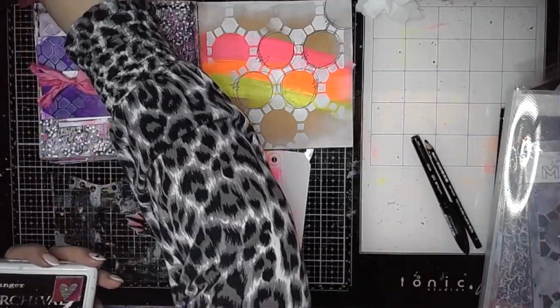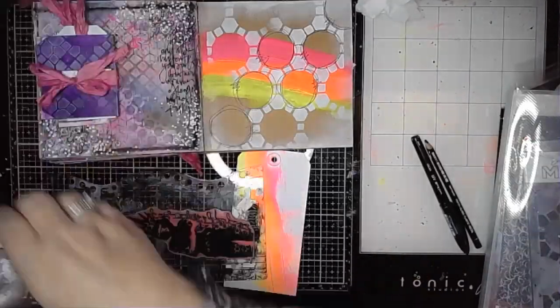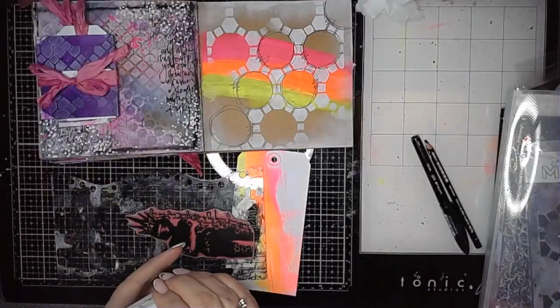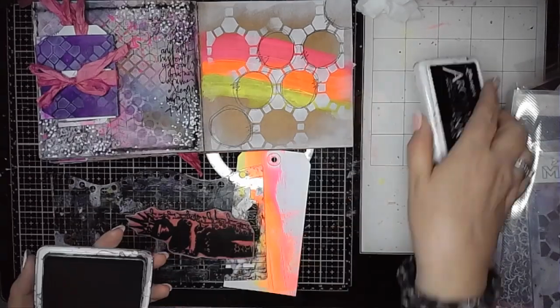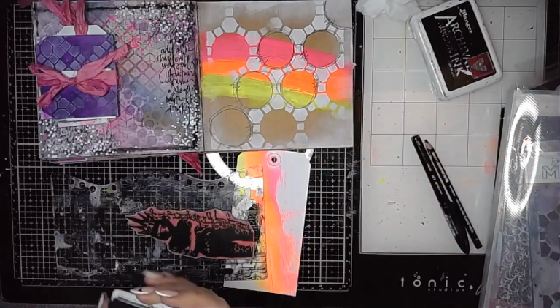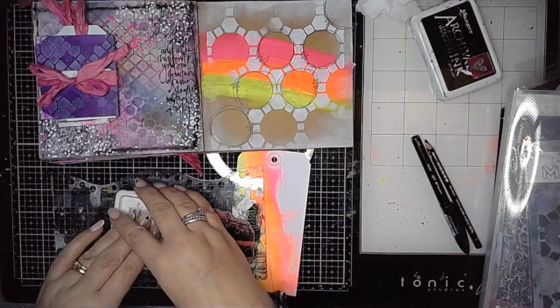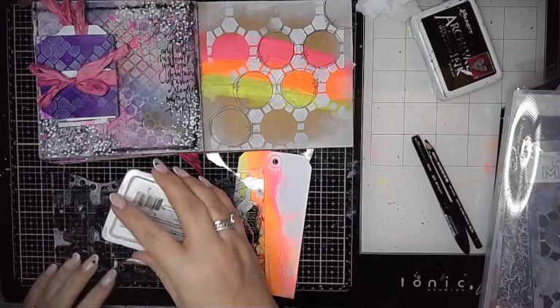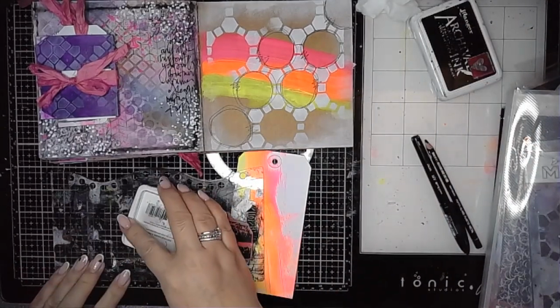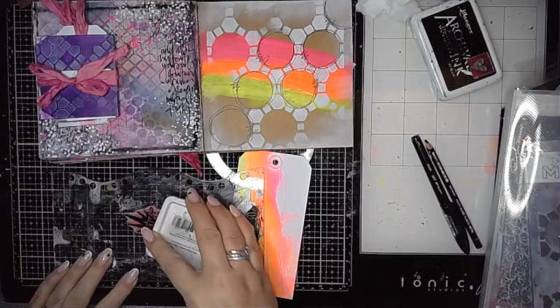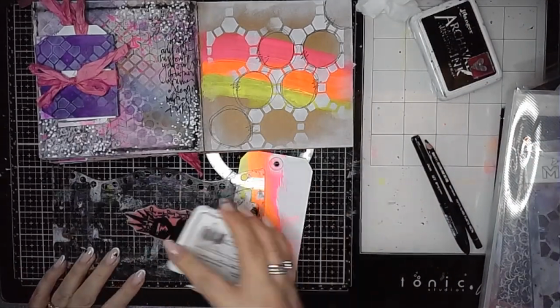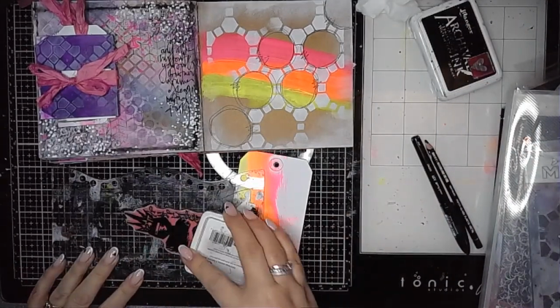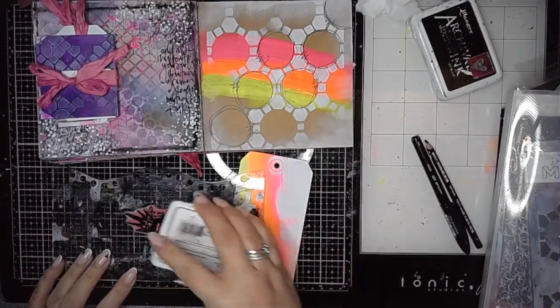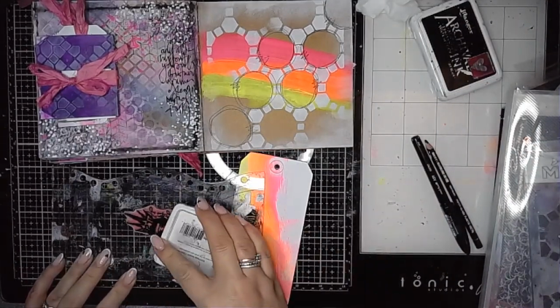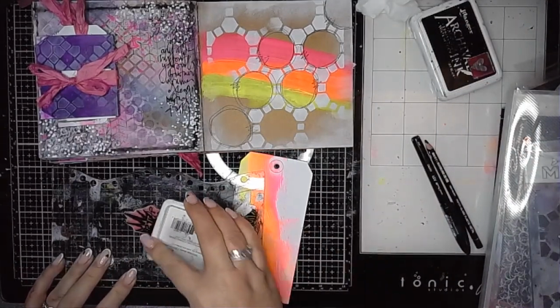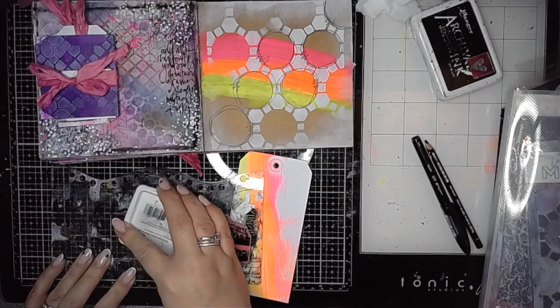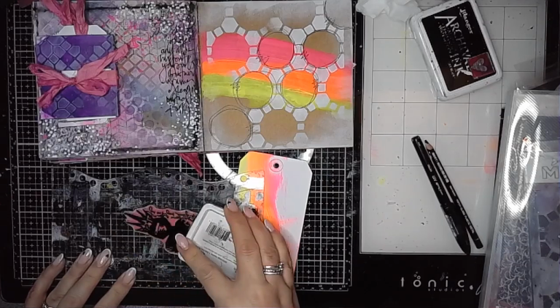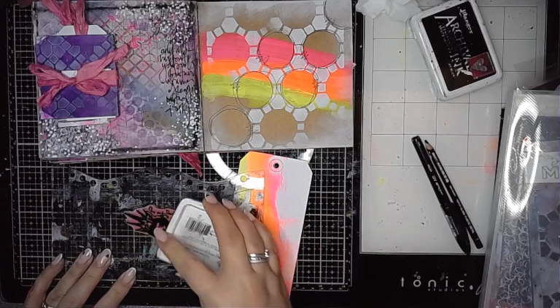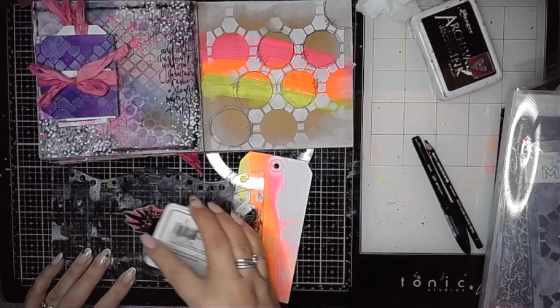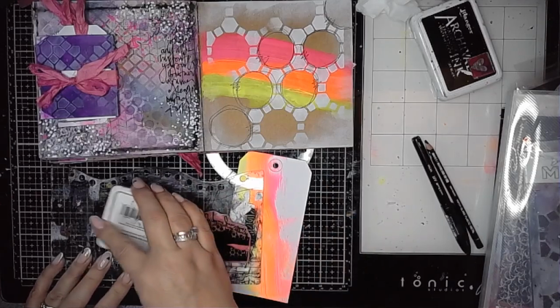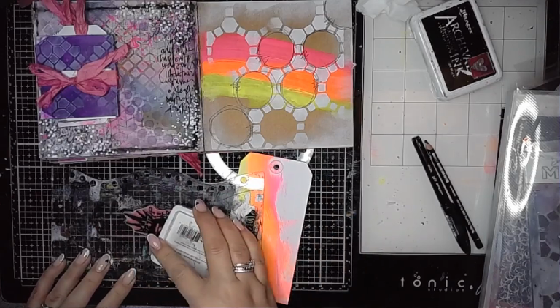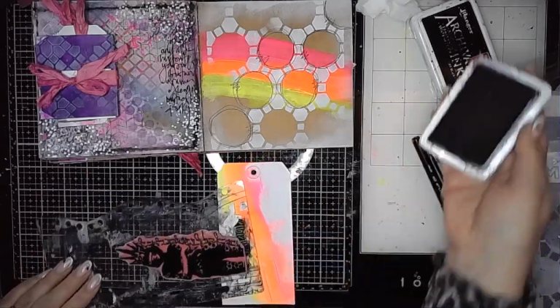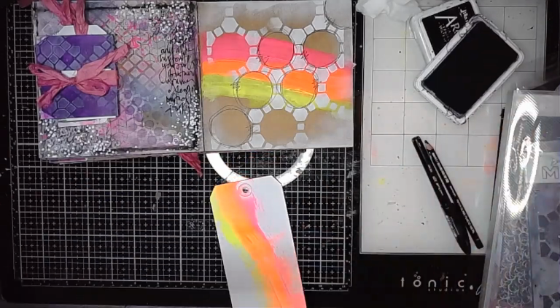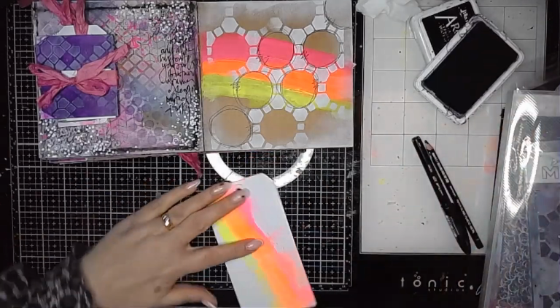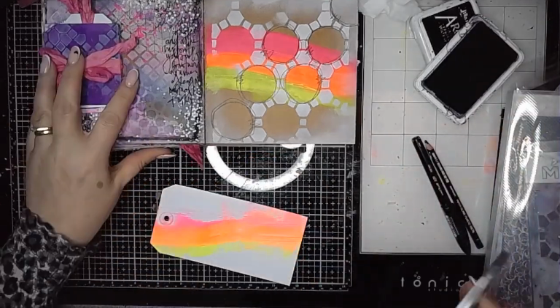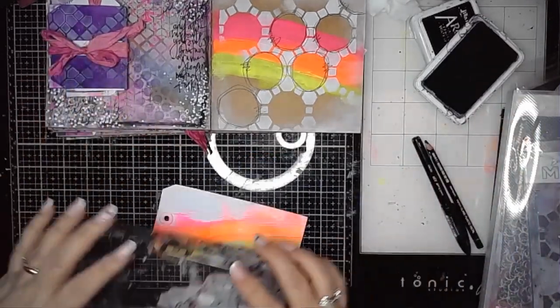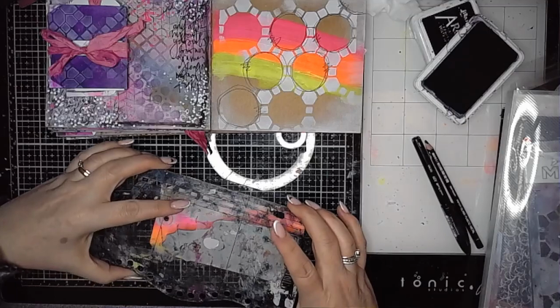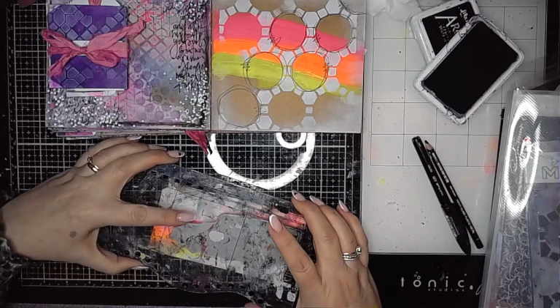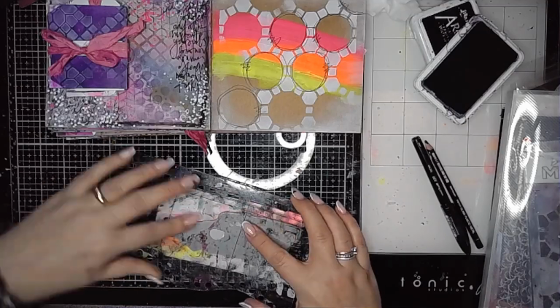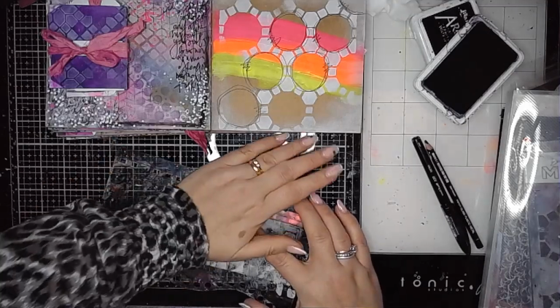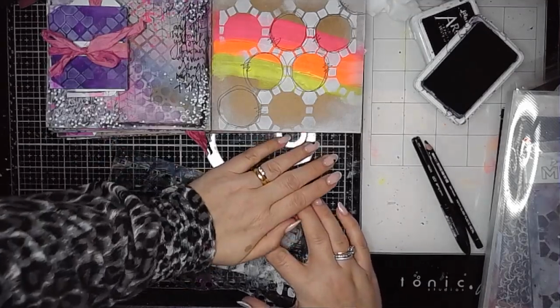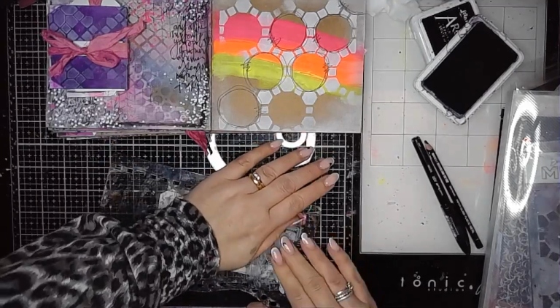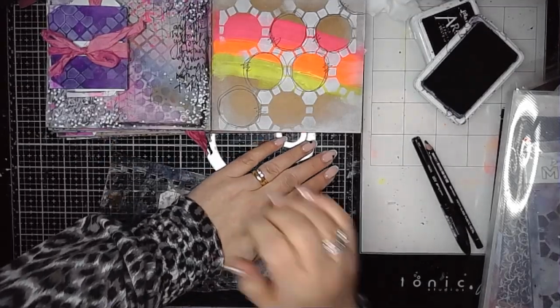This is a stamp from the Collage Girls stamp set — I think this one's called Lonely Girl. I'm never sure which one is actually Lonely Girl in that set, but I love all of the stamps in the Collage Girls set. I think they're just fabulous.